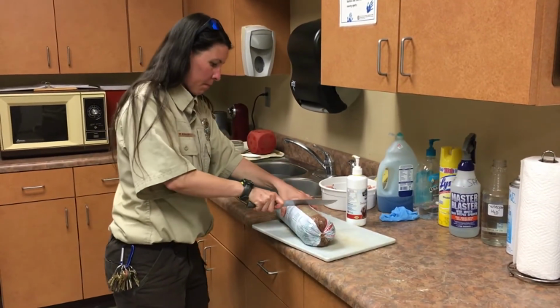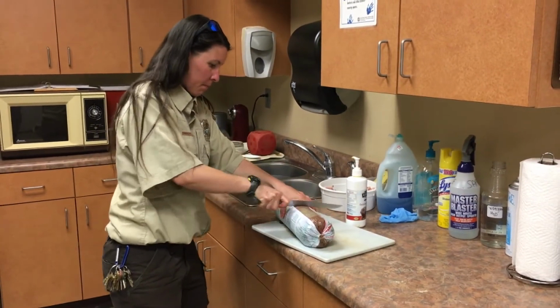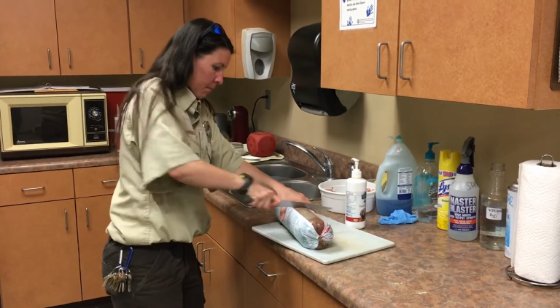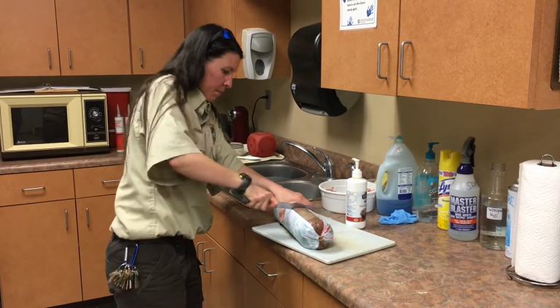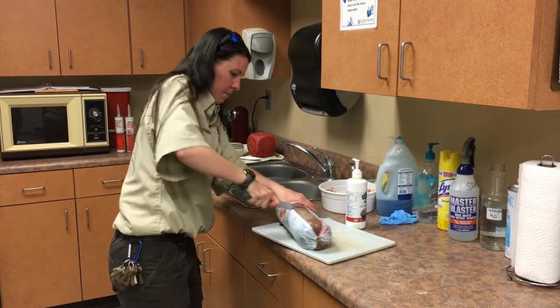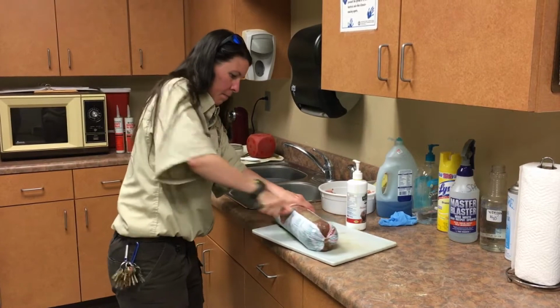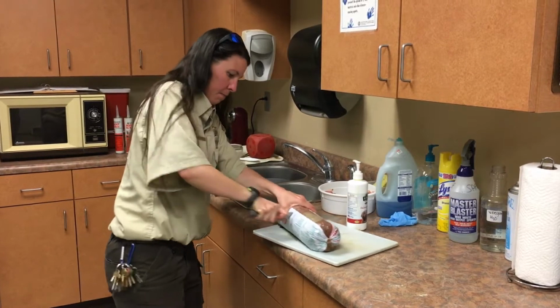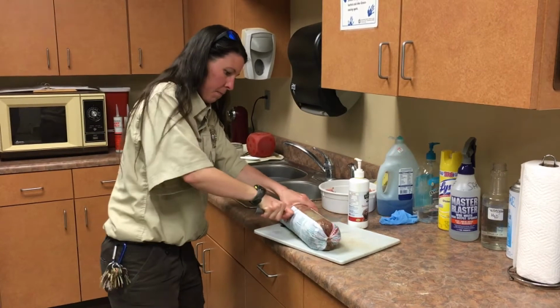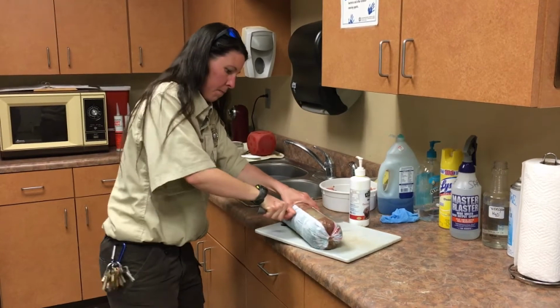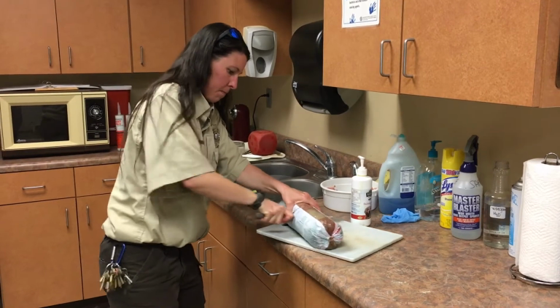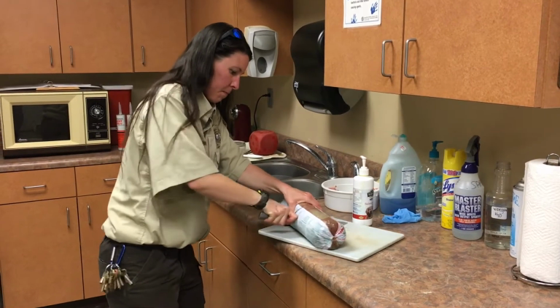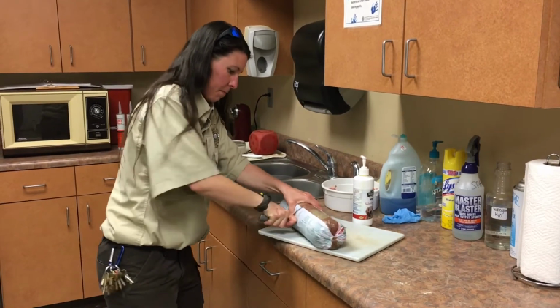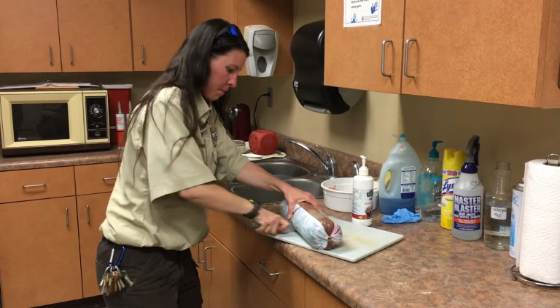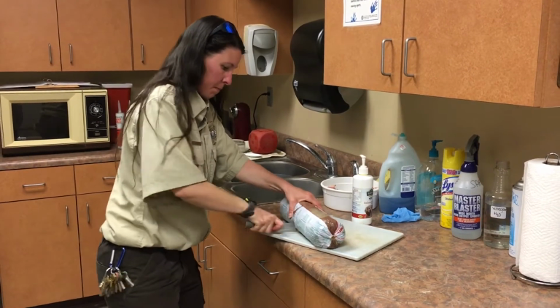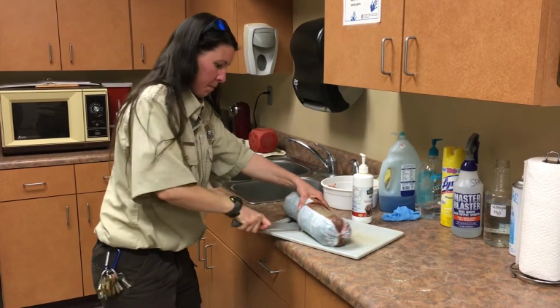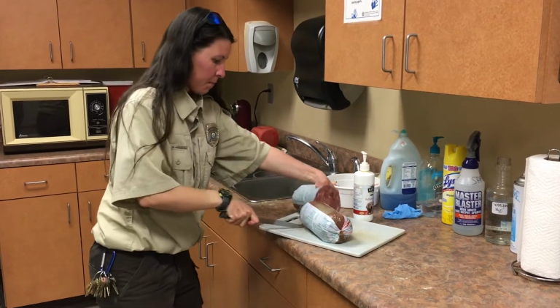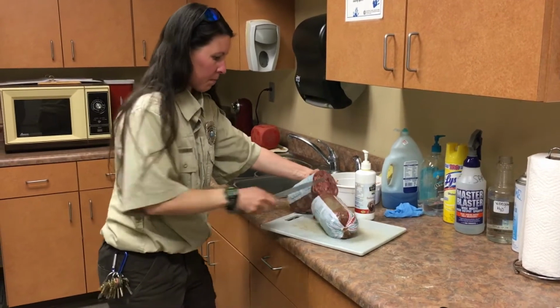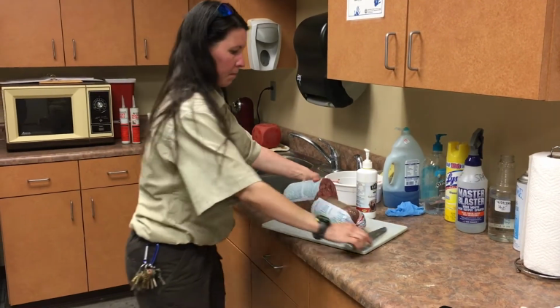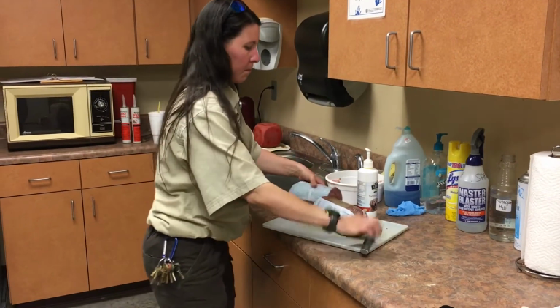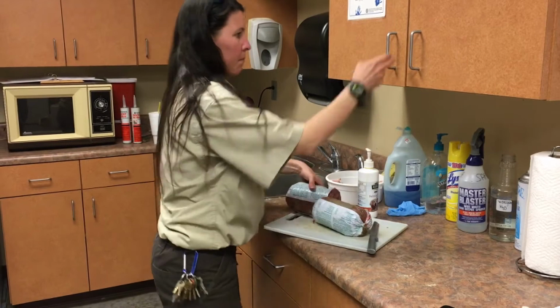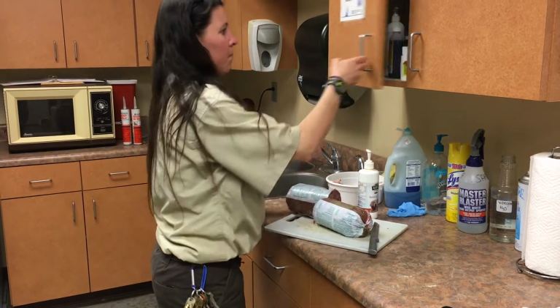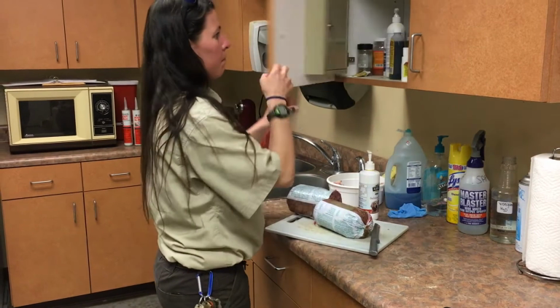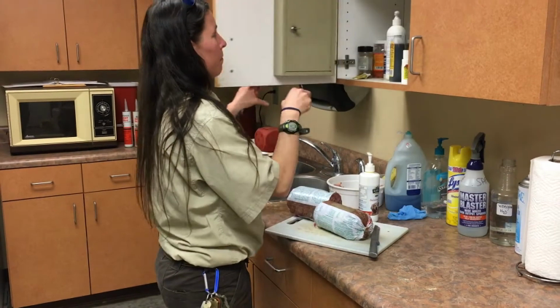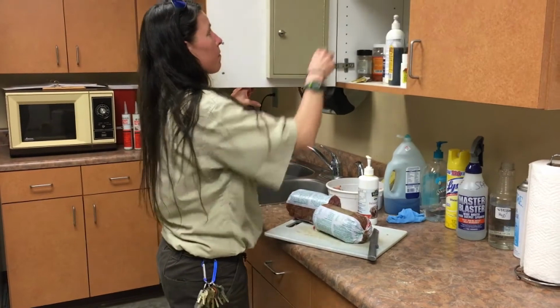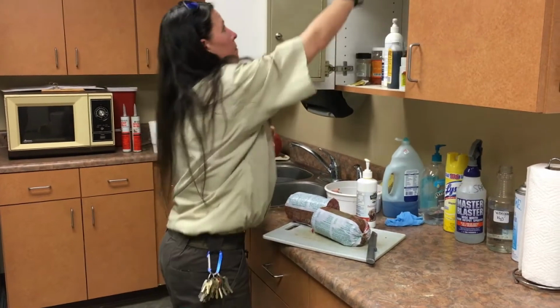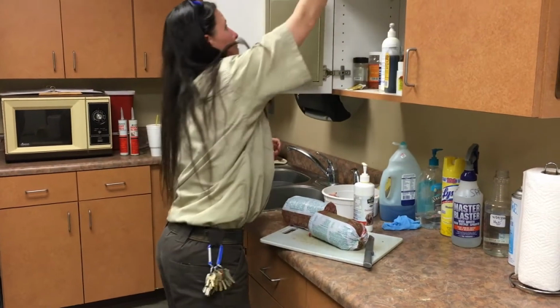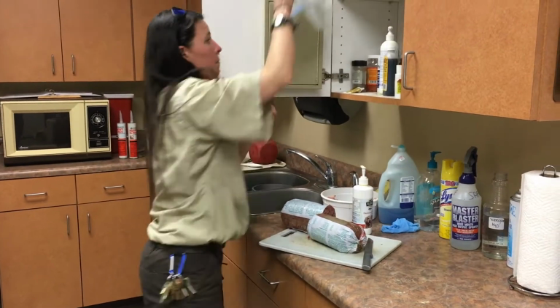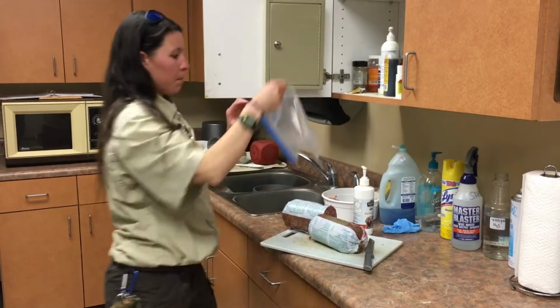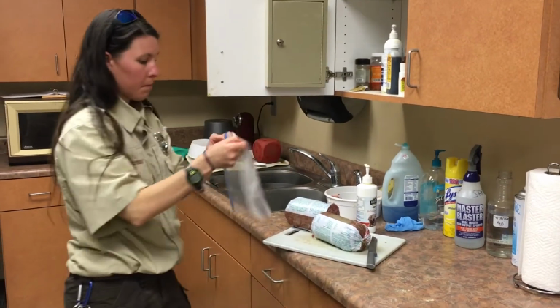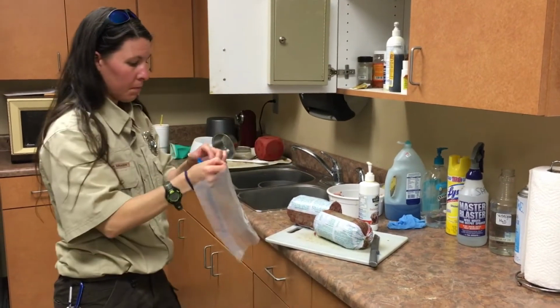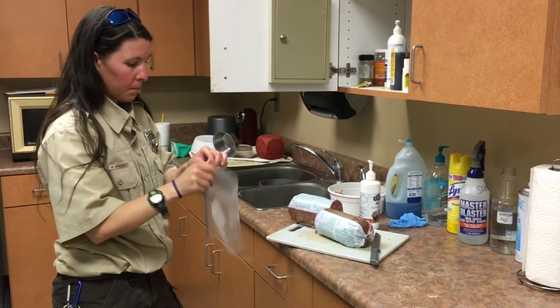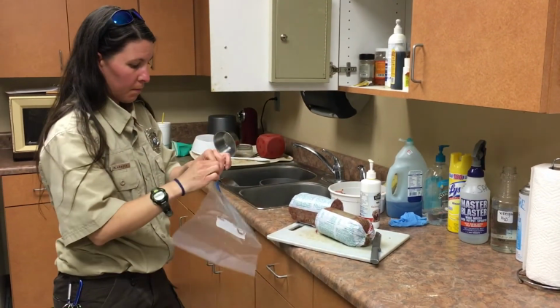Also, in the afternoon, if we have time, we will clean out the animal enclosures. We will get them ready, make it nice and fresh, and fluff up their beds every once in a while.